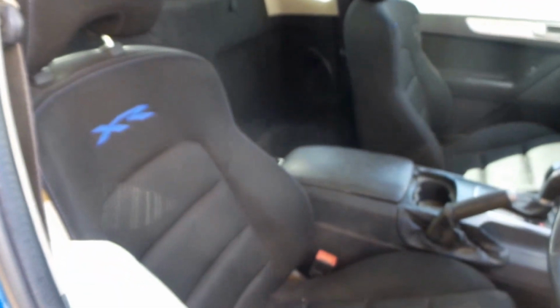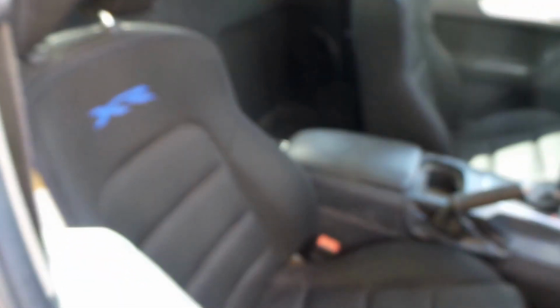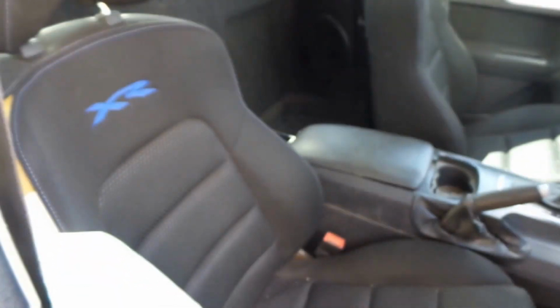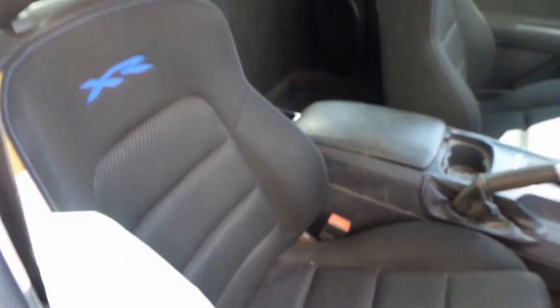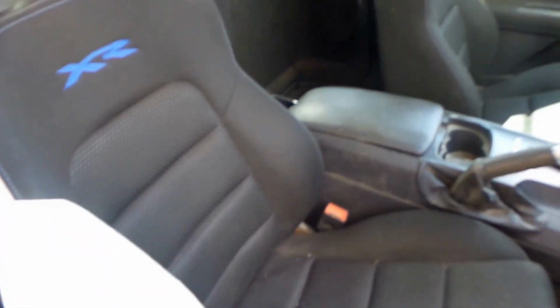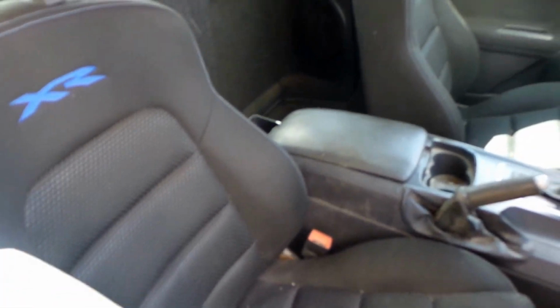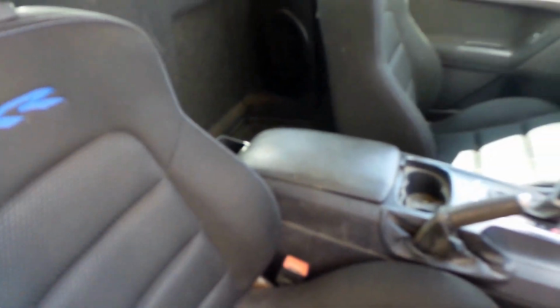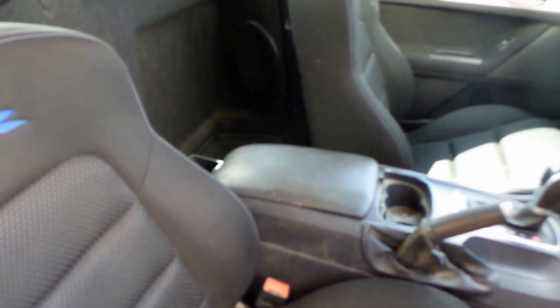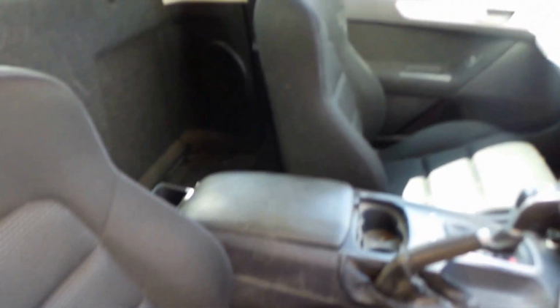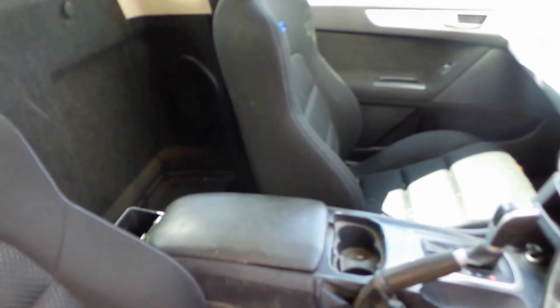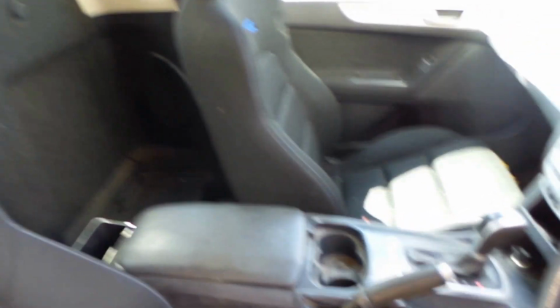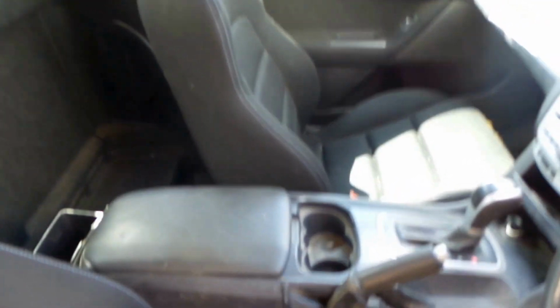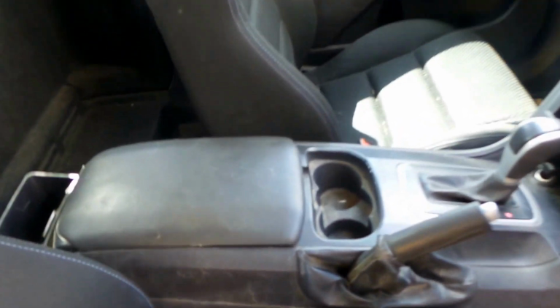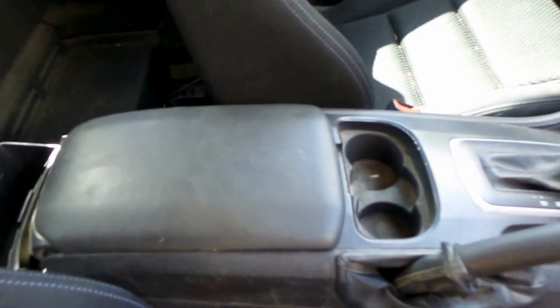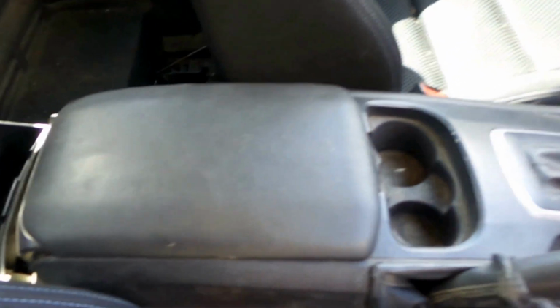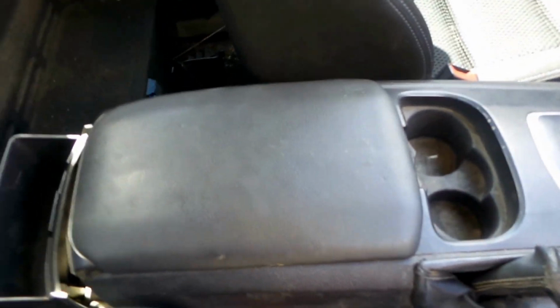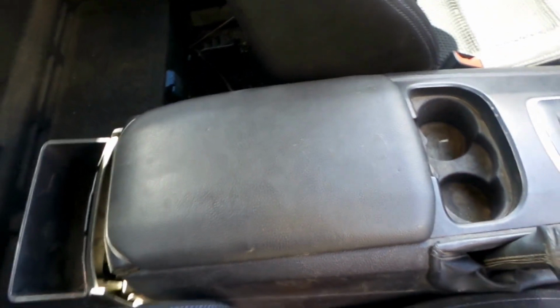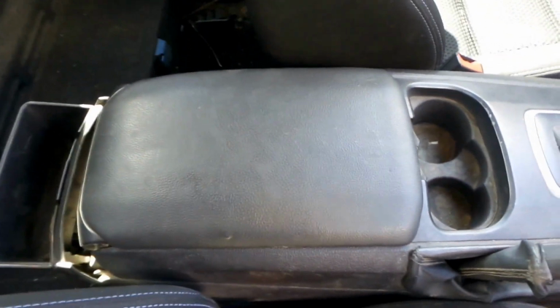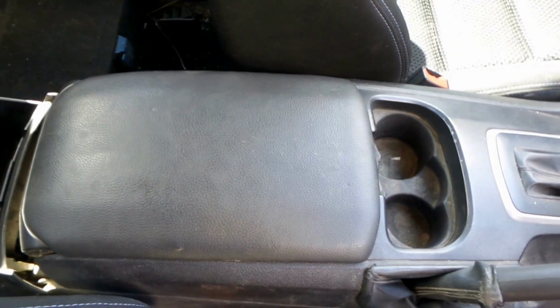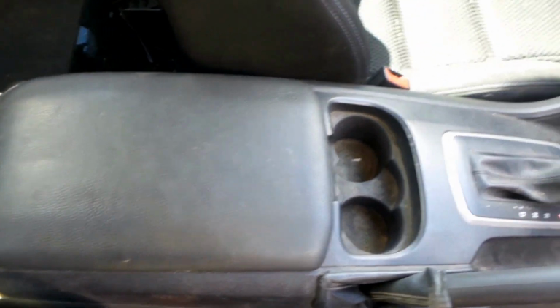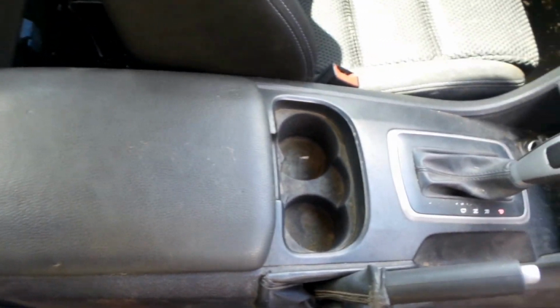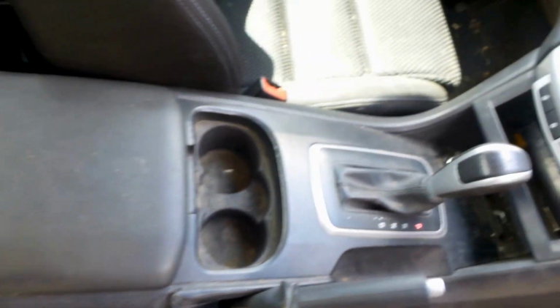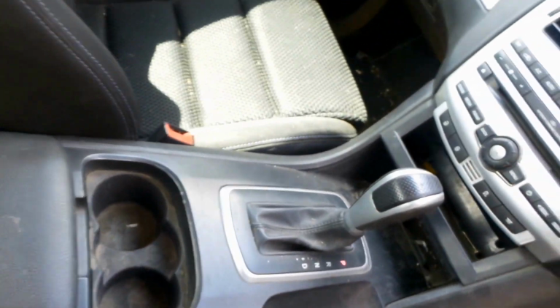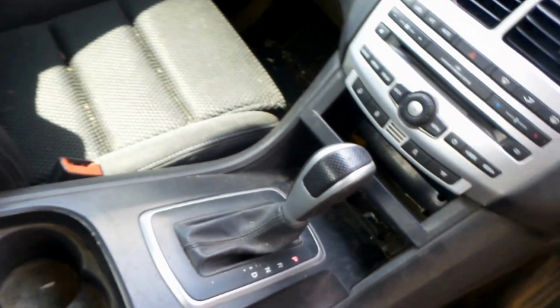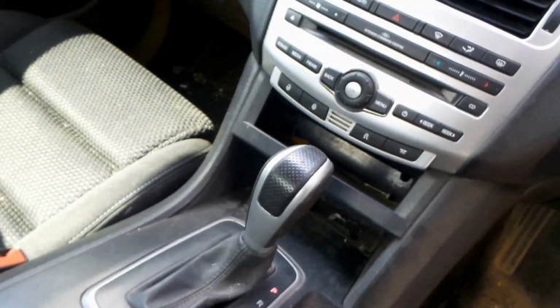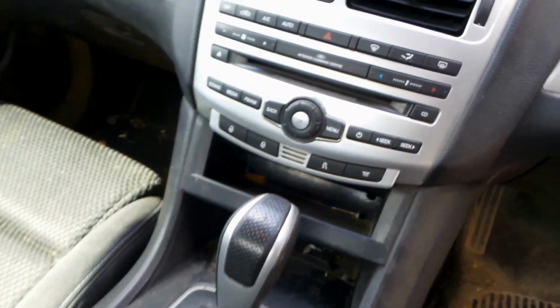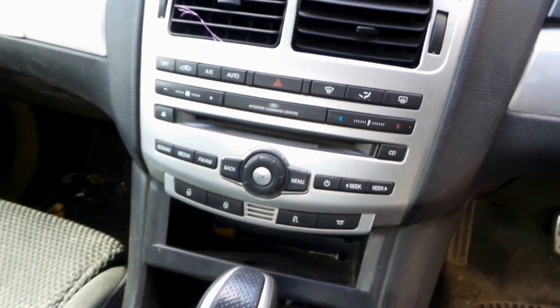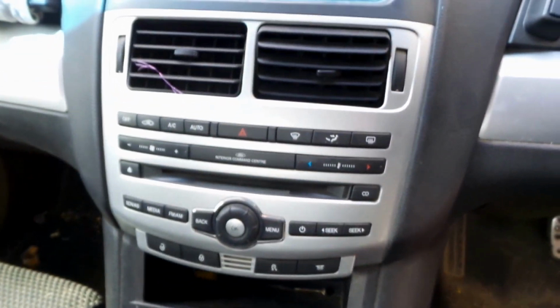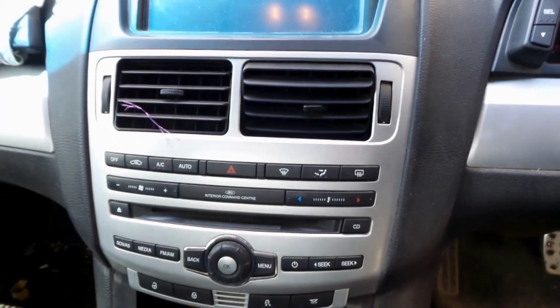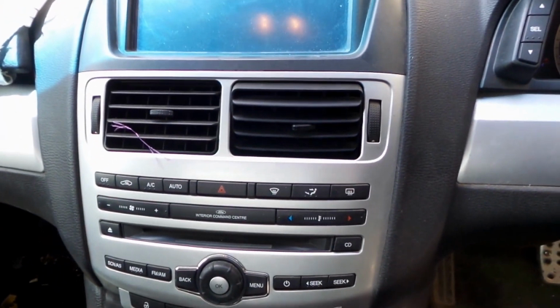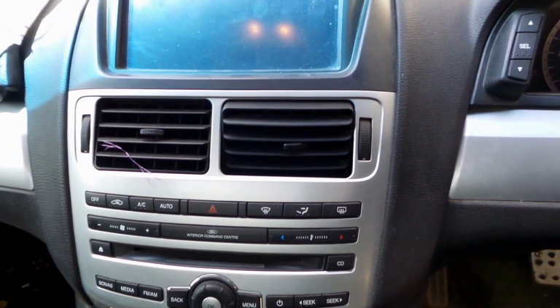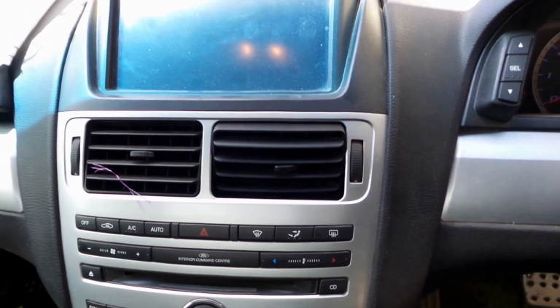Unfortunately the driver's XR seat hasn't survived, but the passenger one has. It has a black console with heated controls and a touch screen.